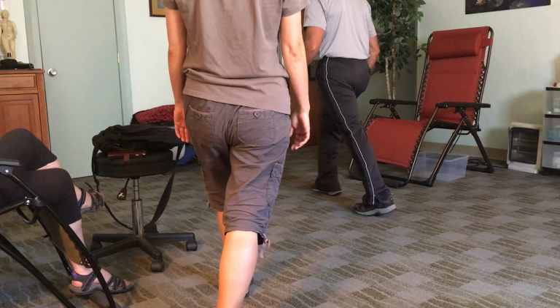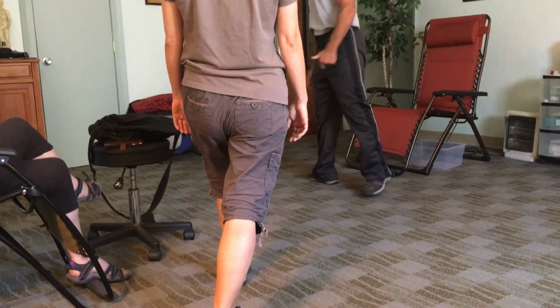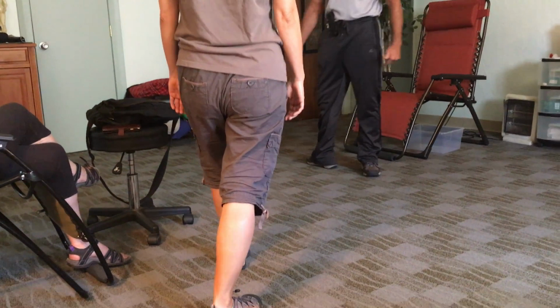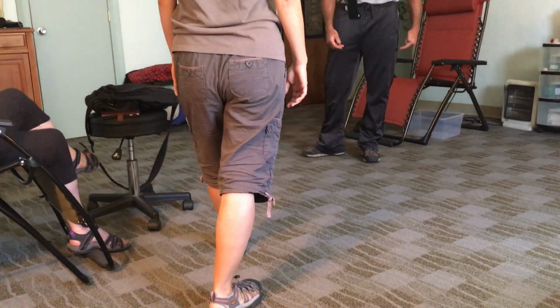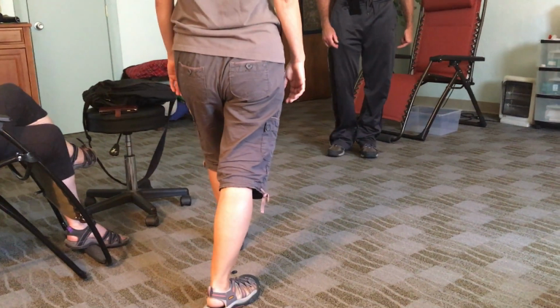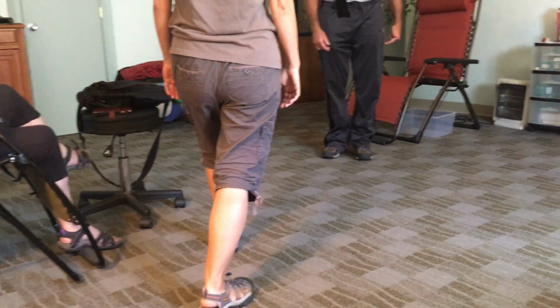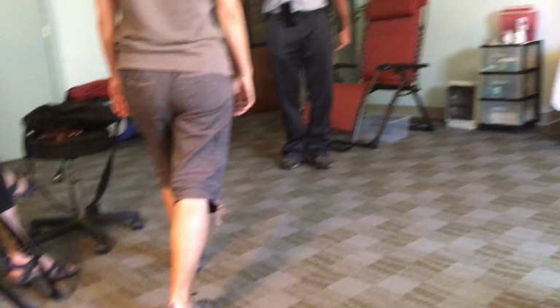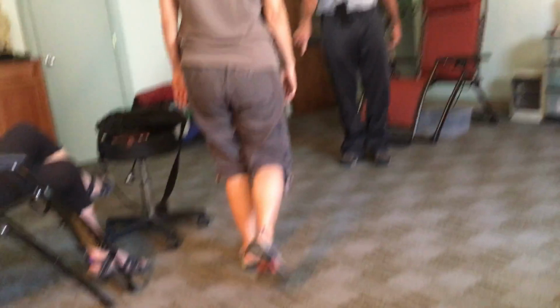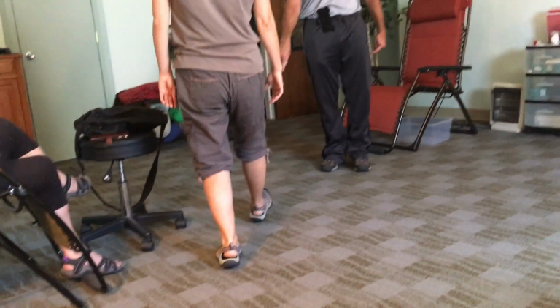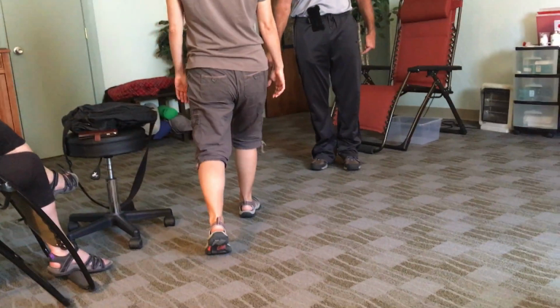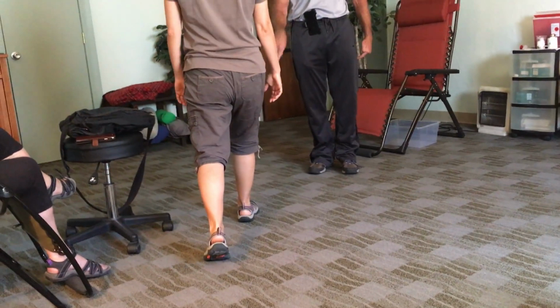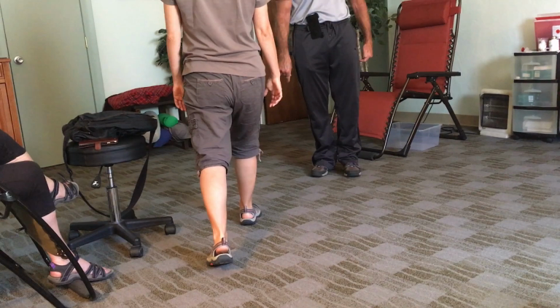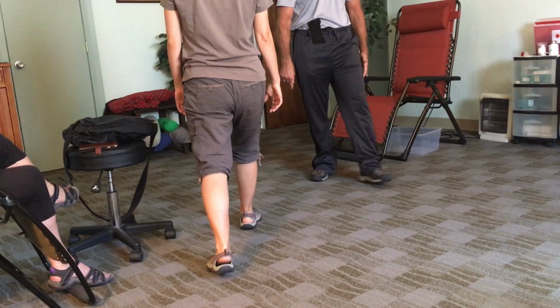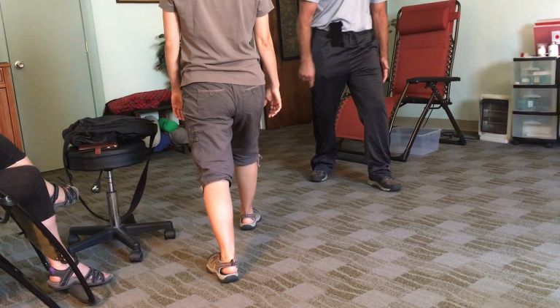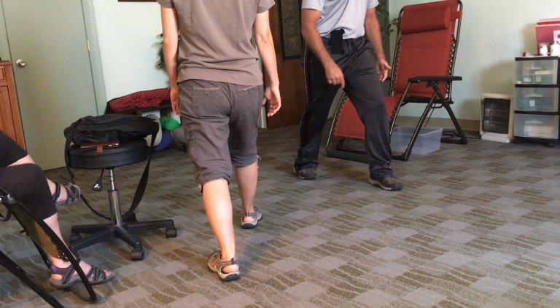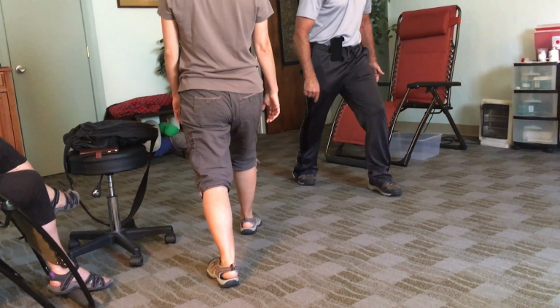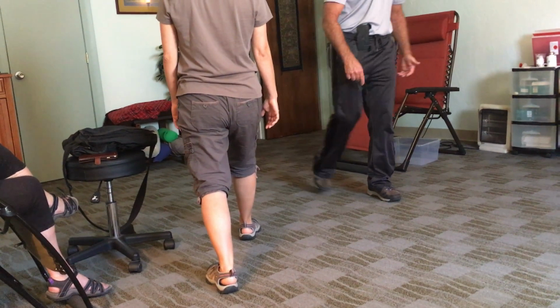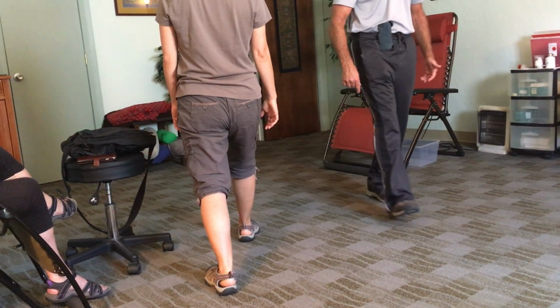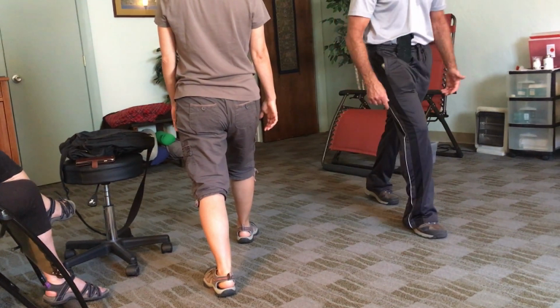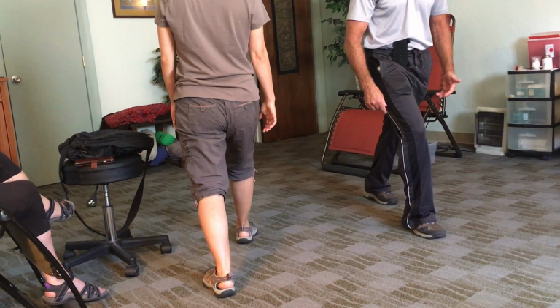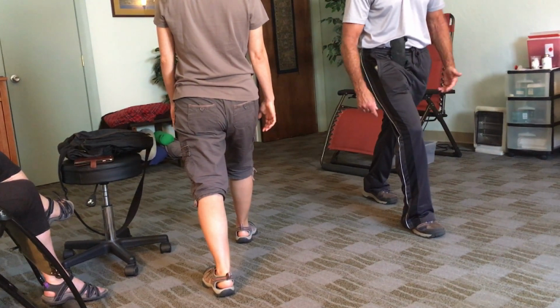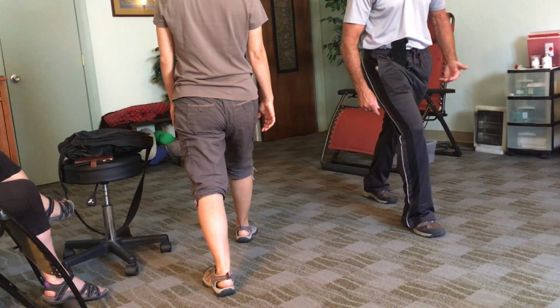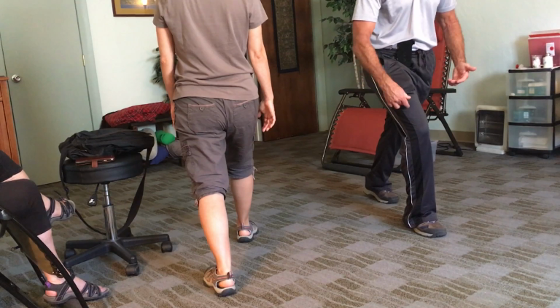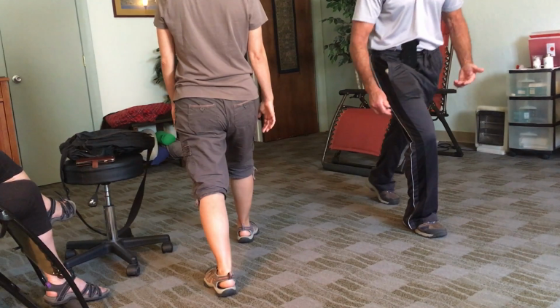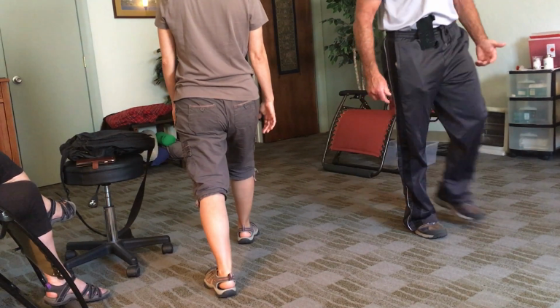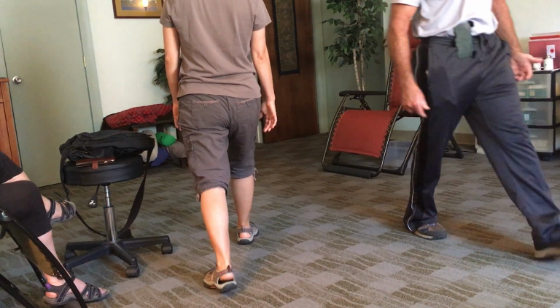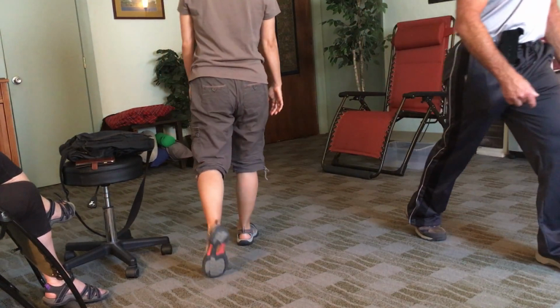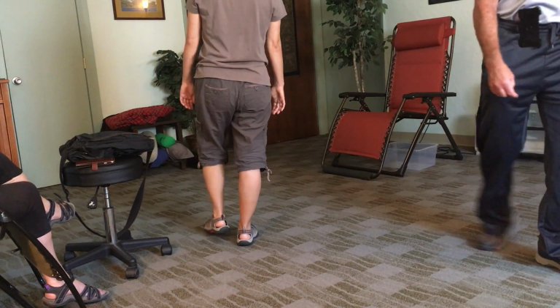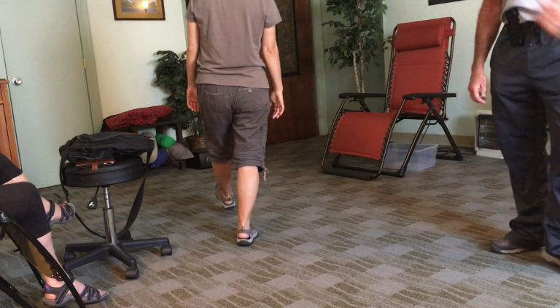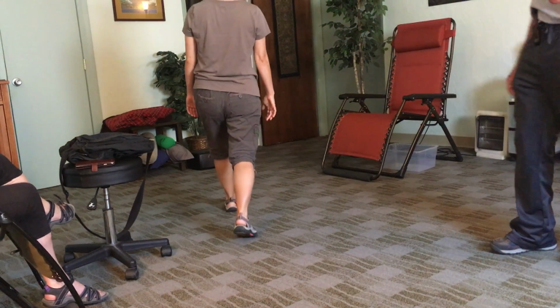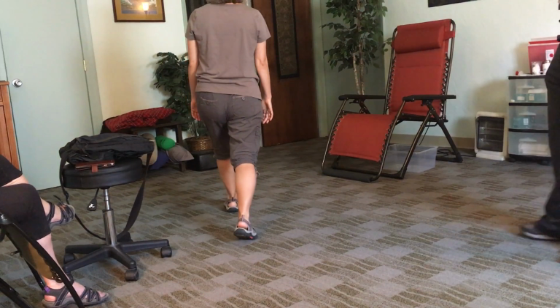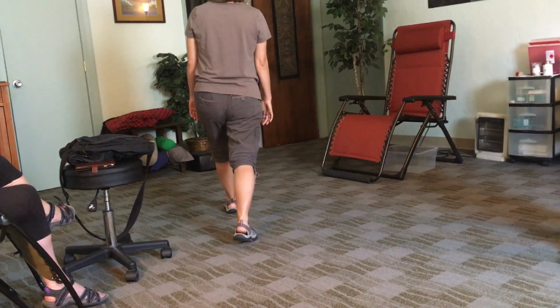A baby lunge. Straighten the leg. So you did a bent leg — straighten the leg. See this leg straightens? Straighten the leg. Straighten the front leg.